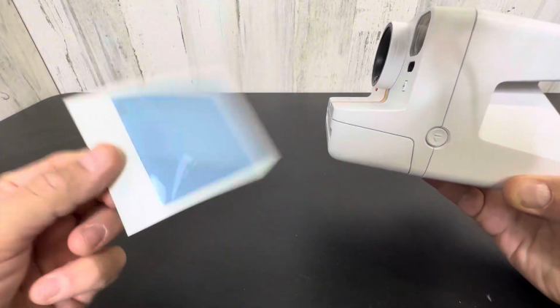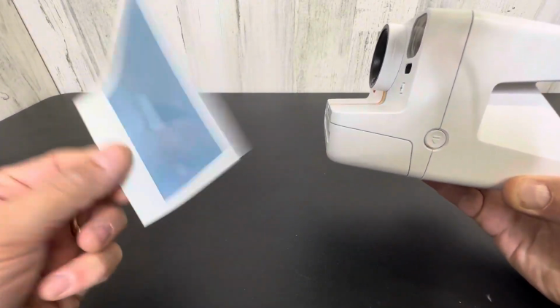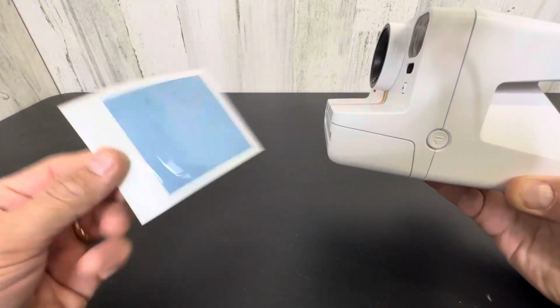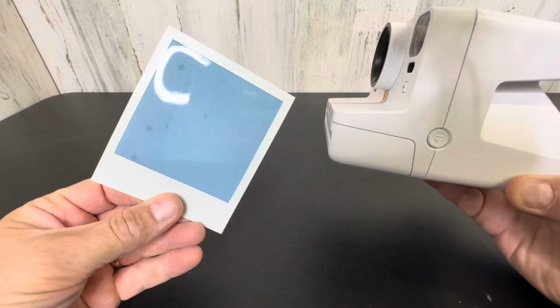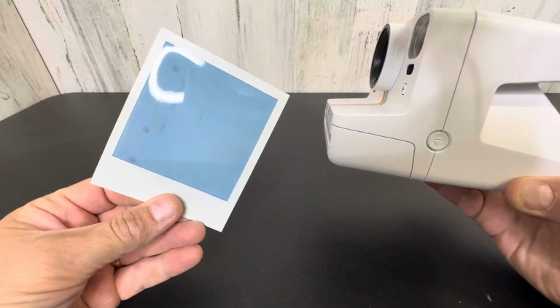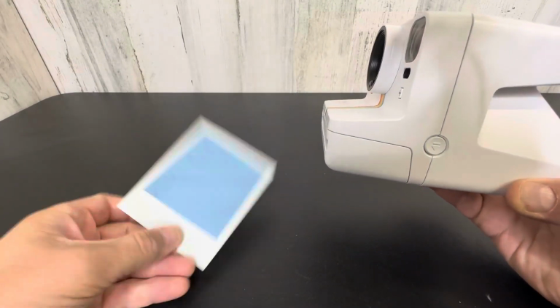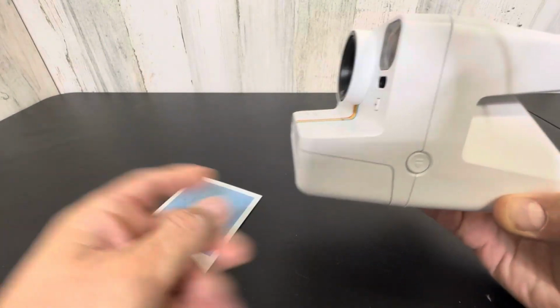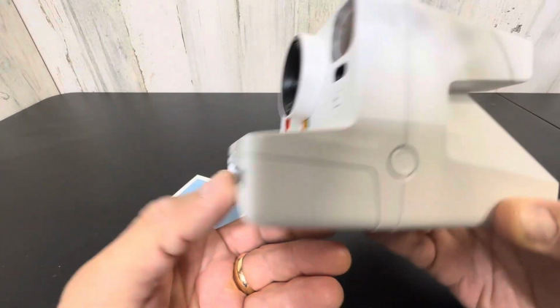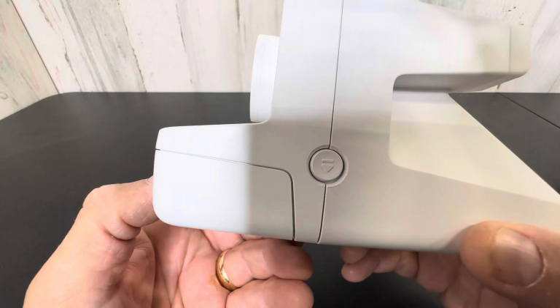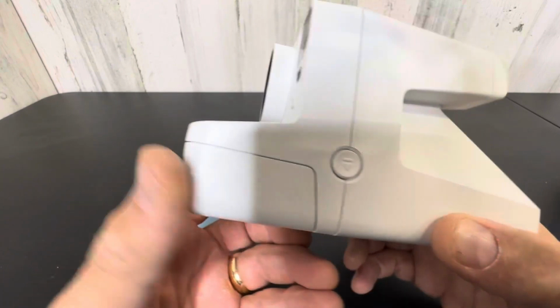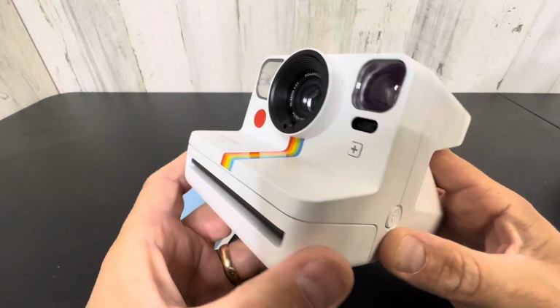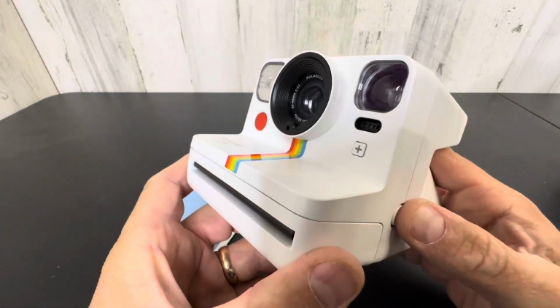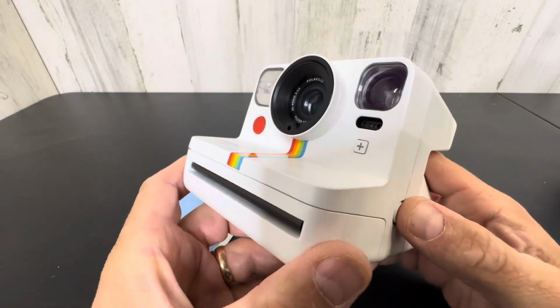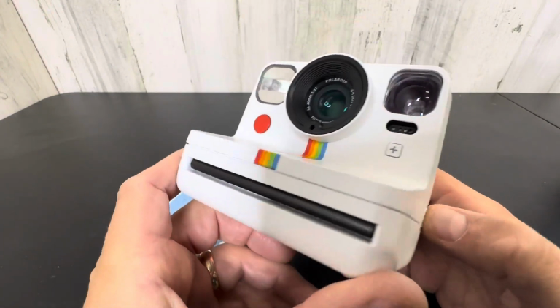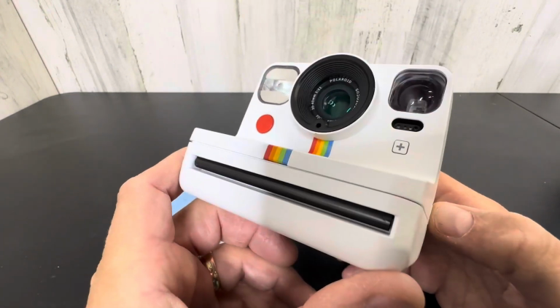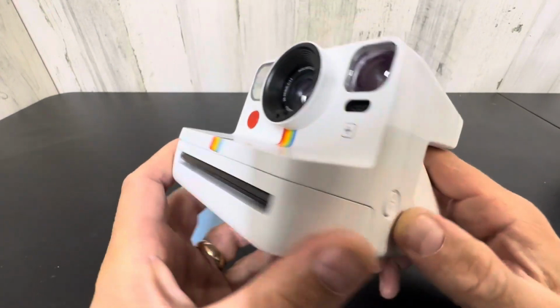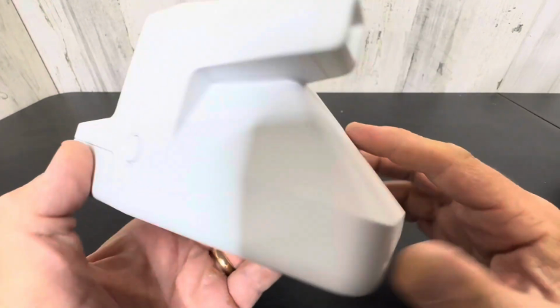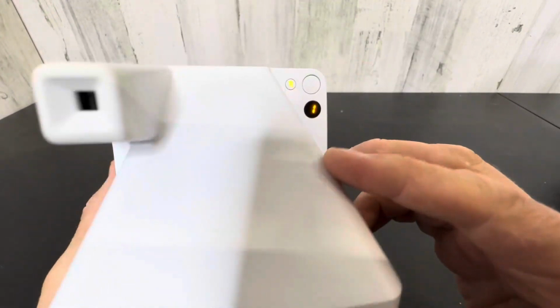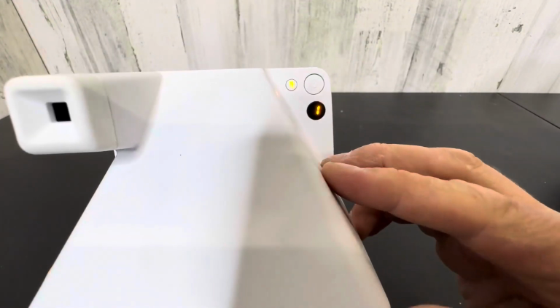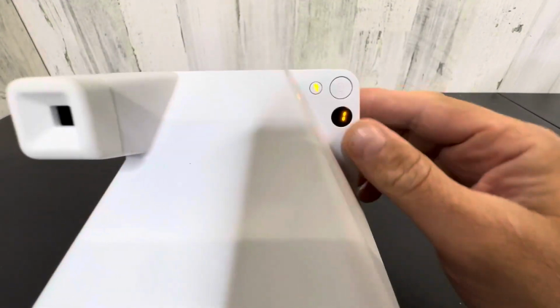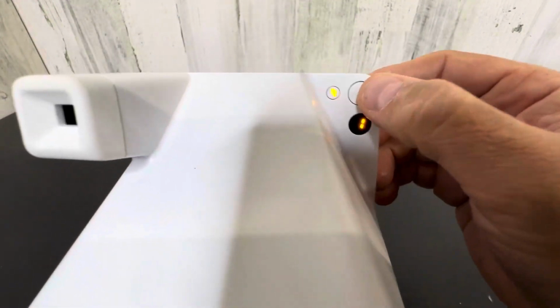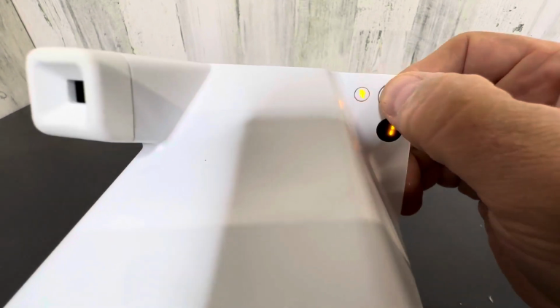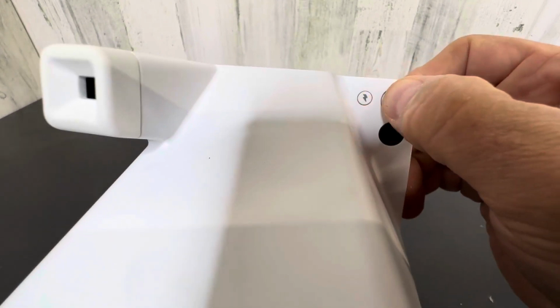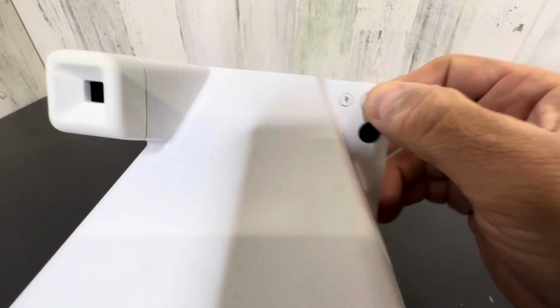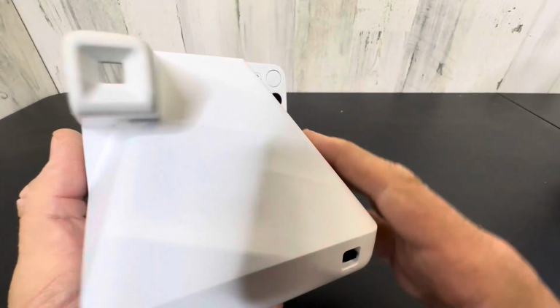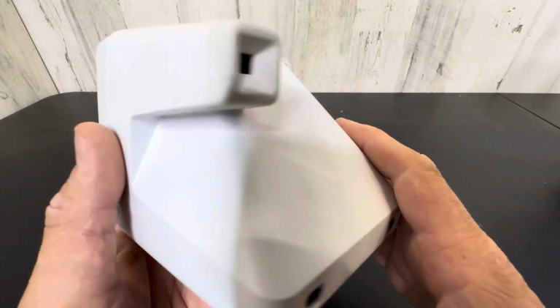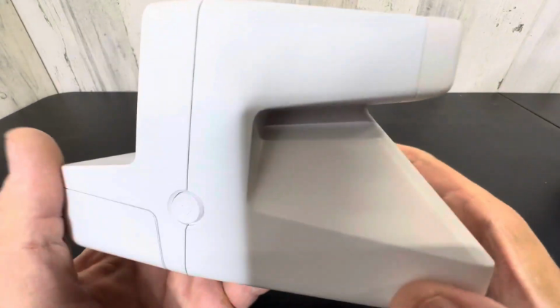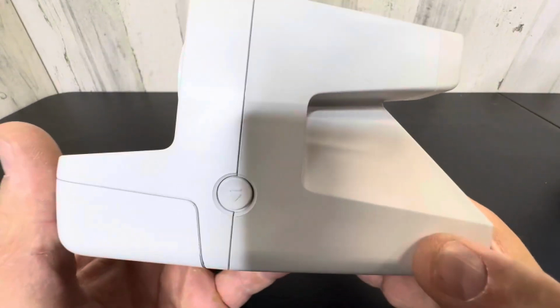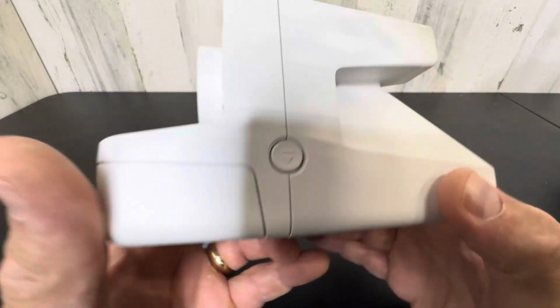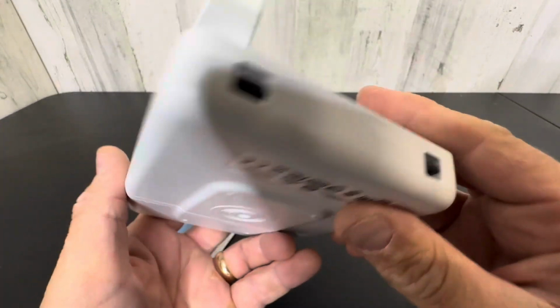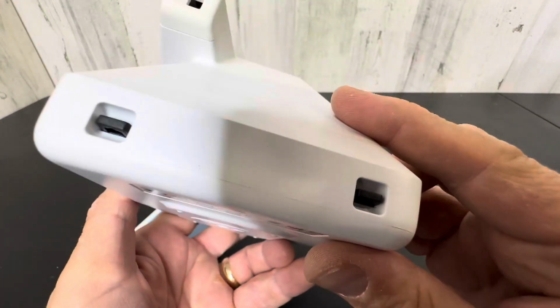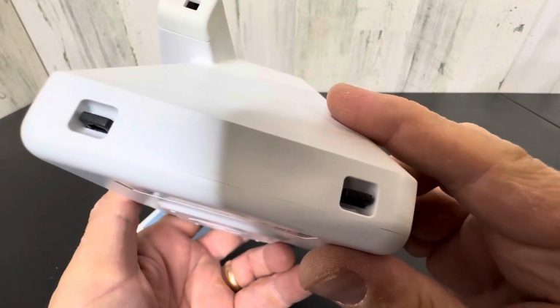Now we're going to get a Polaroid shot of this. Very cool — you pop this open and that's where you put your cartridges for the Polaroid. So this is a really modern twist on a classic camera.